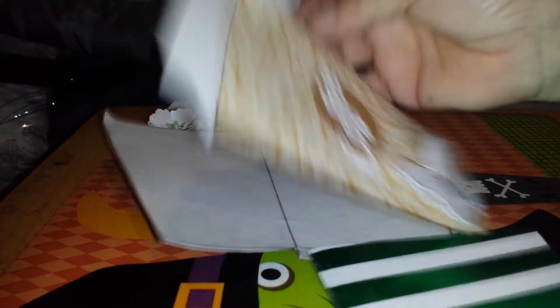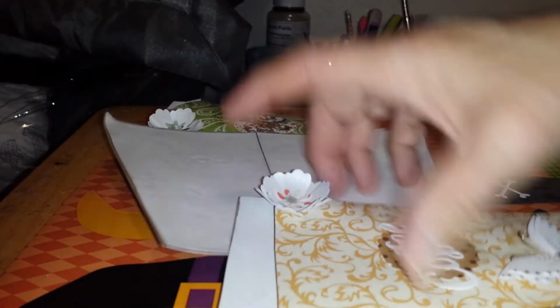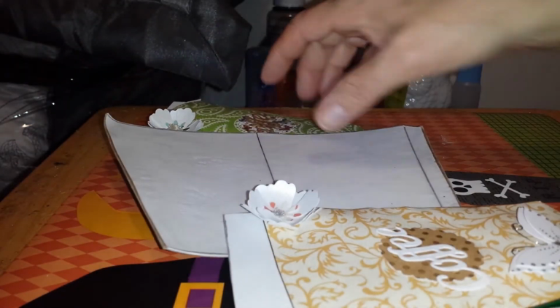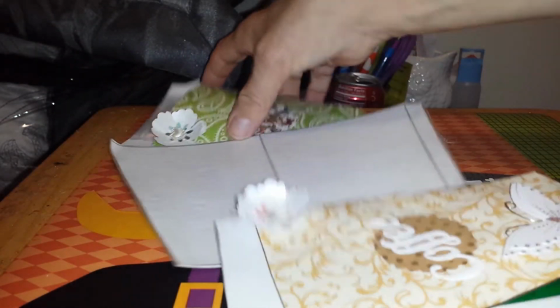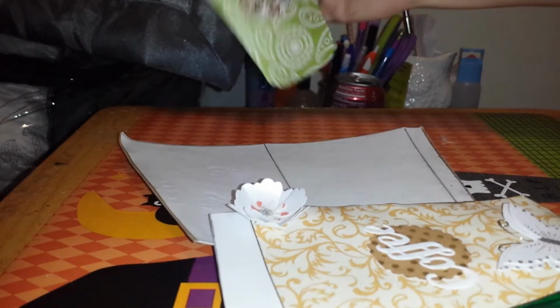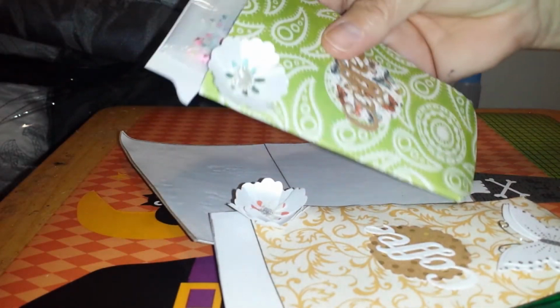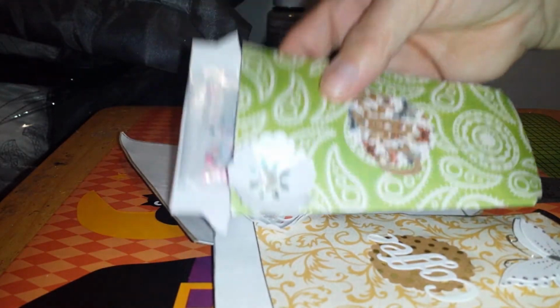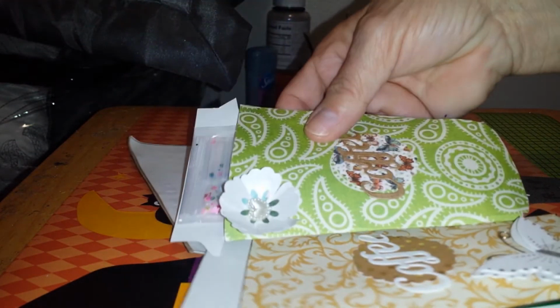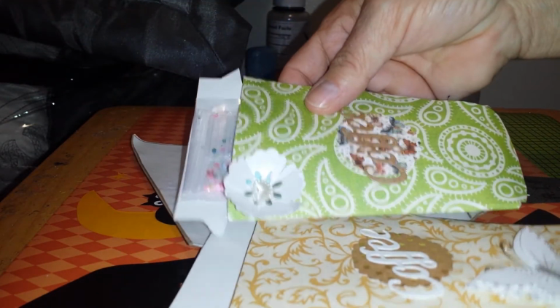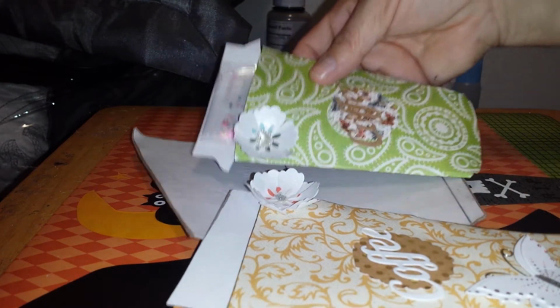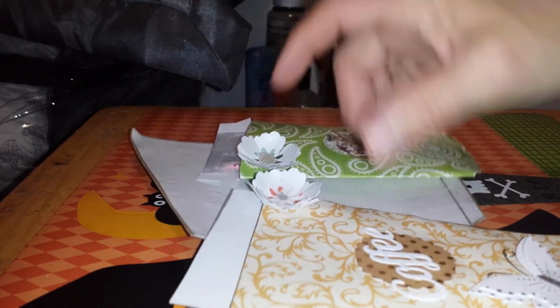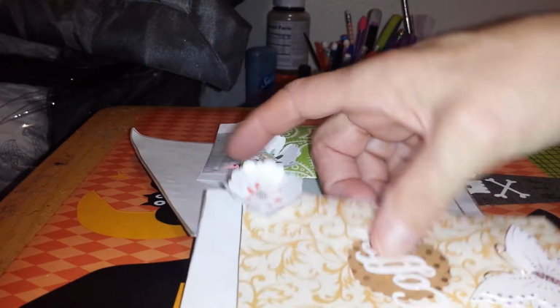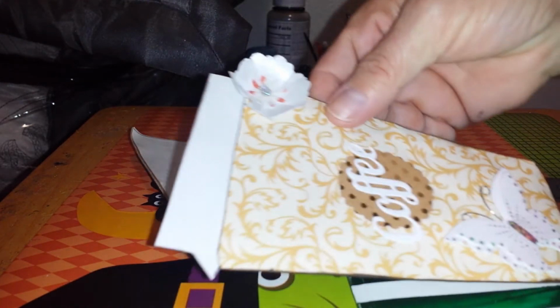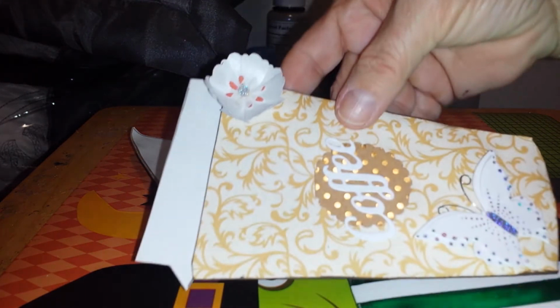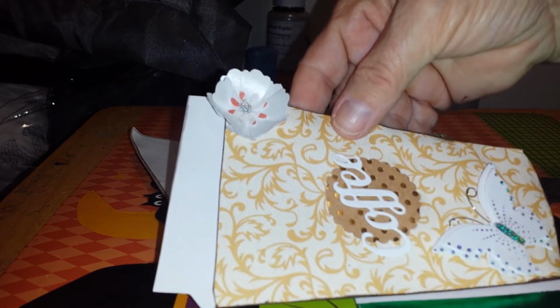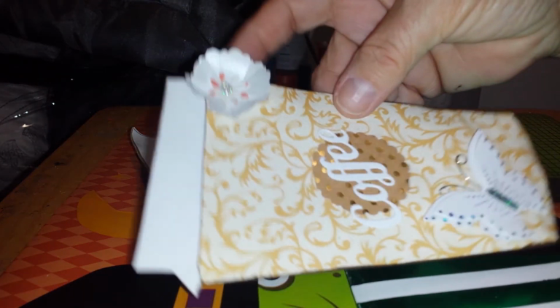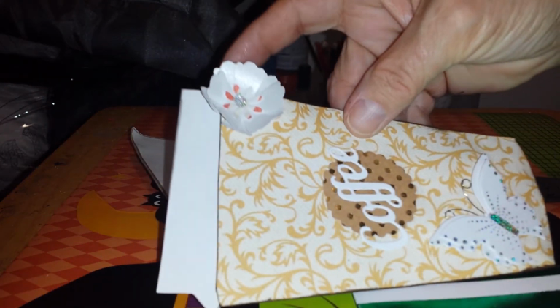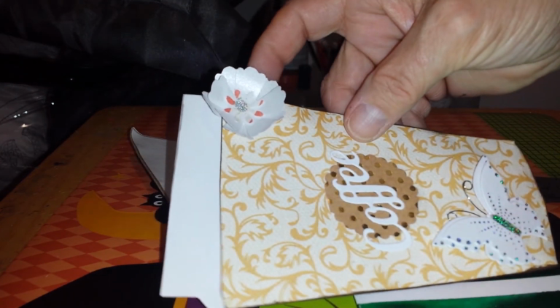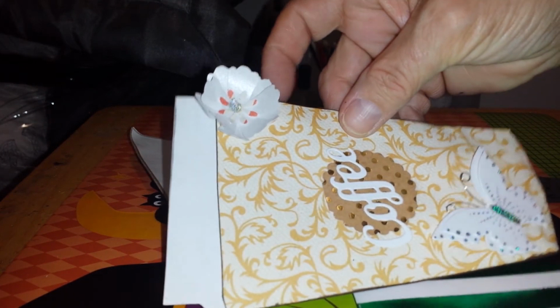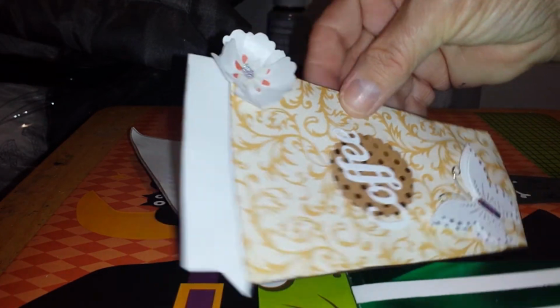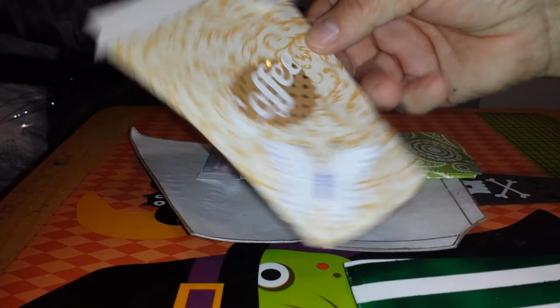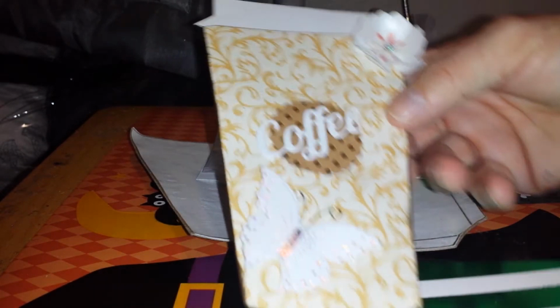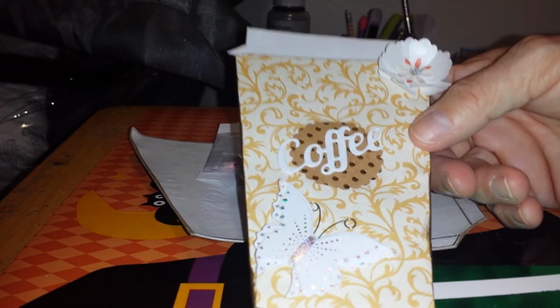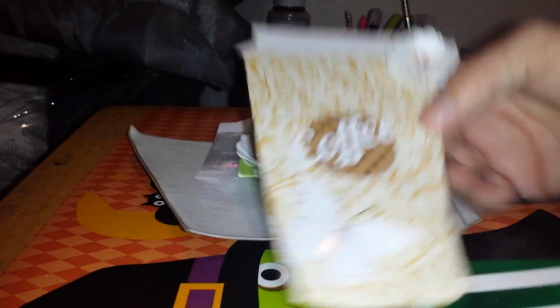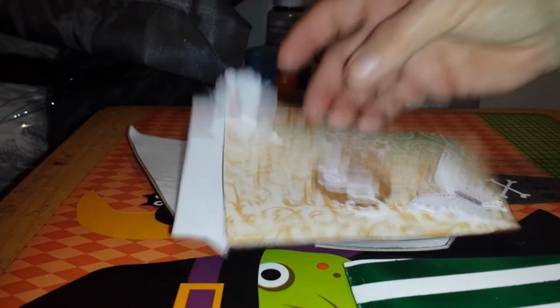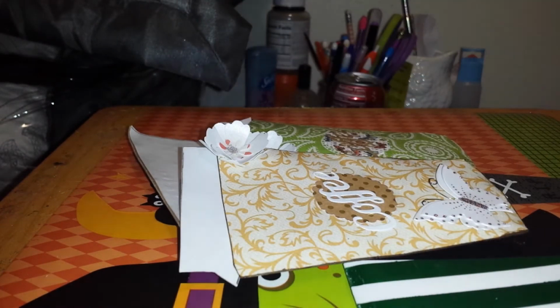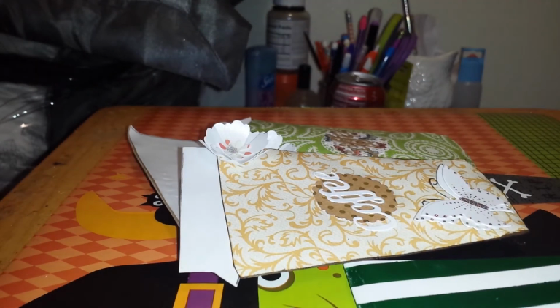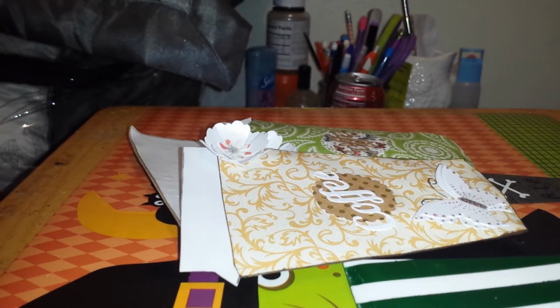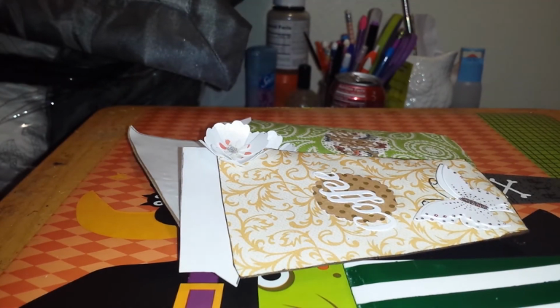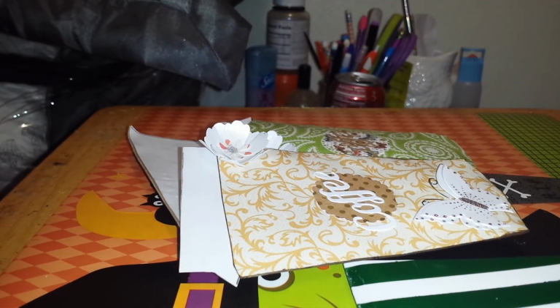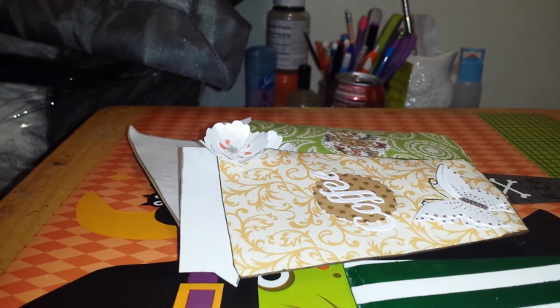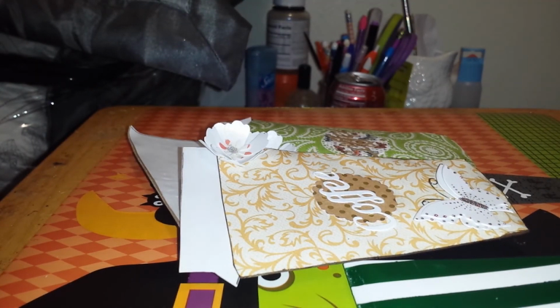It's a cute way to send little goodies to your friends, or use it as a card, a gift card — a lot of things. You can just decorate it however you want. Let me know what you think, and I truly appreciate it. Bye!